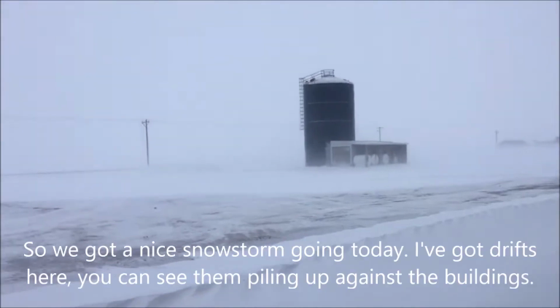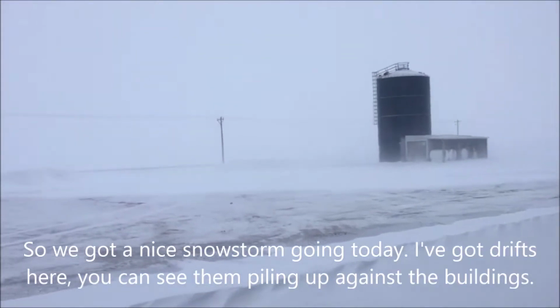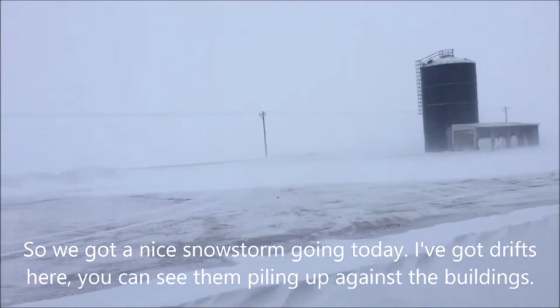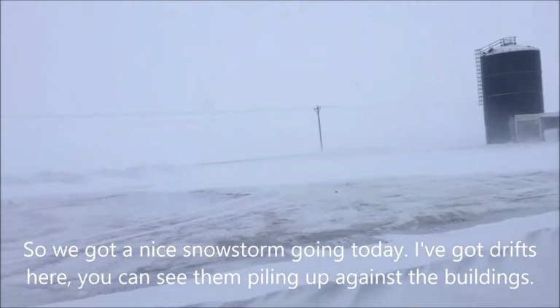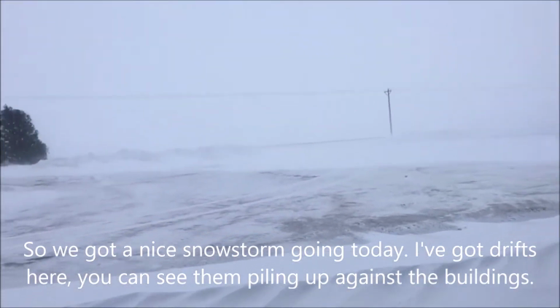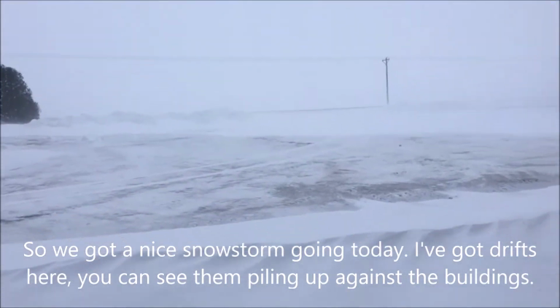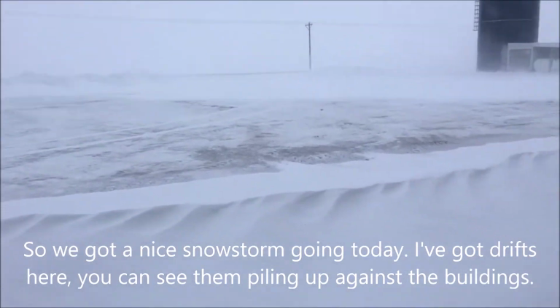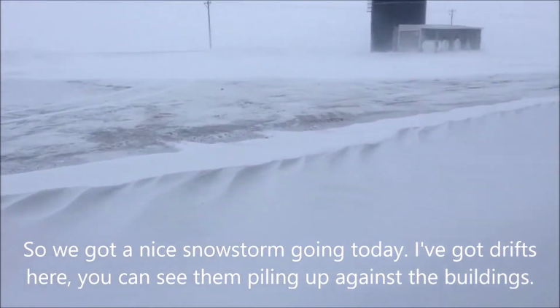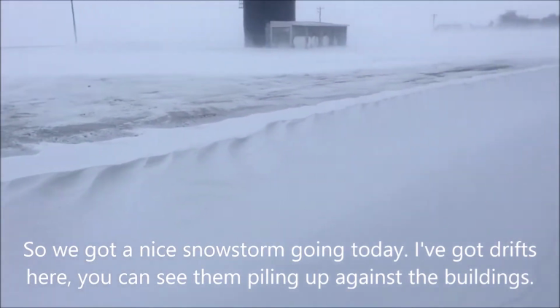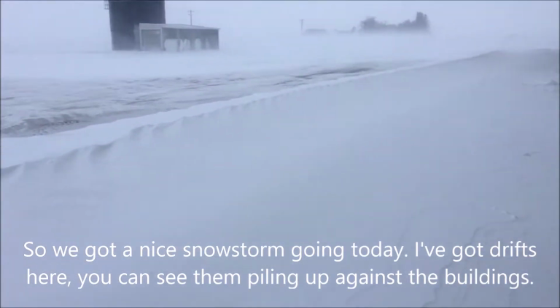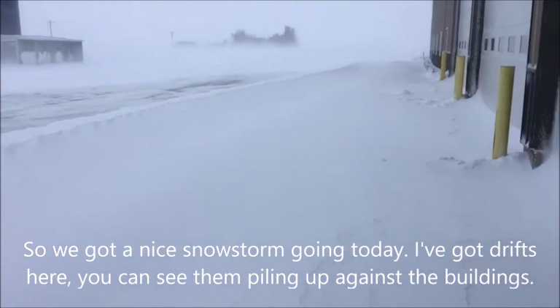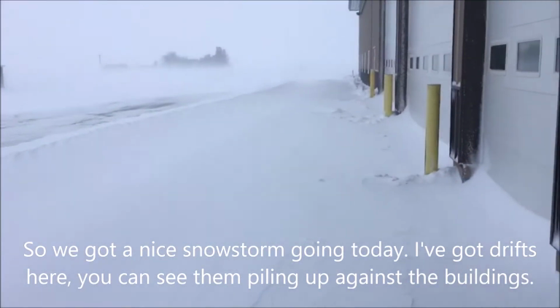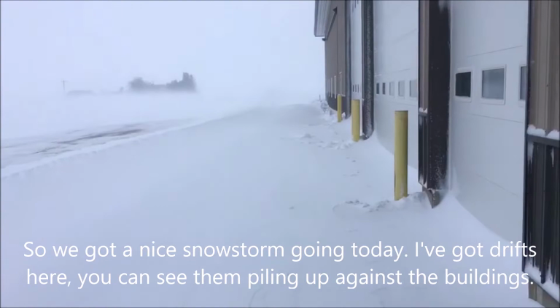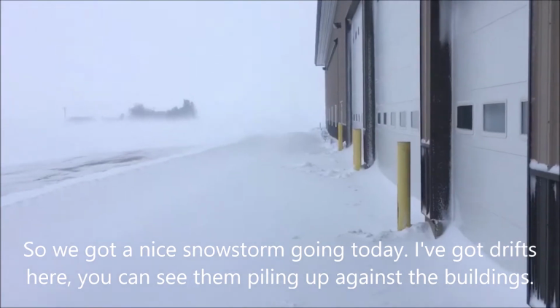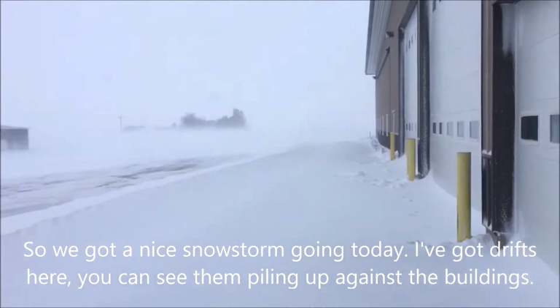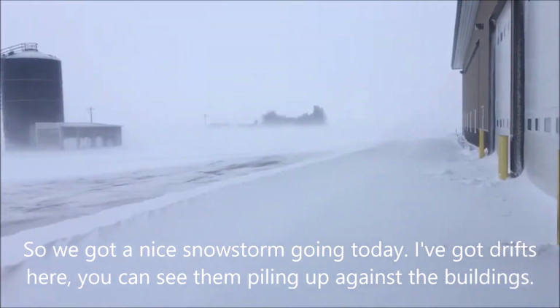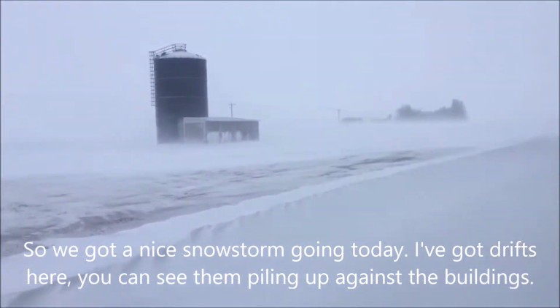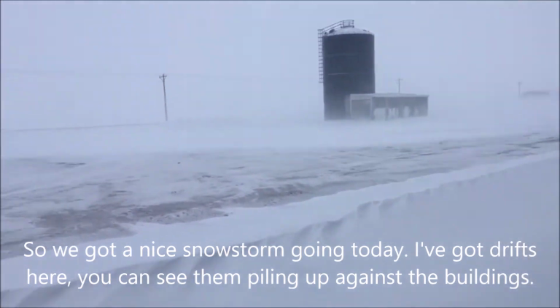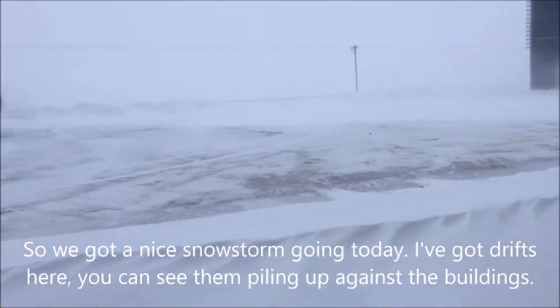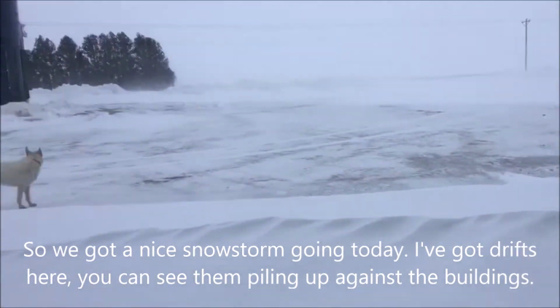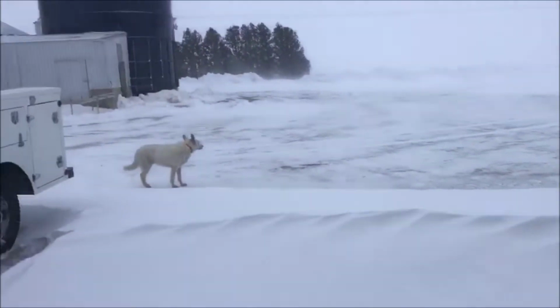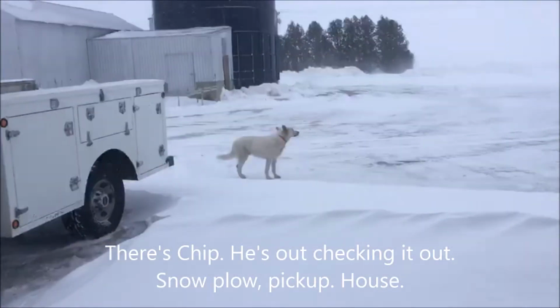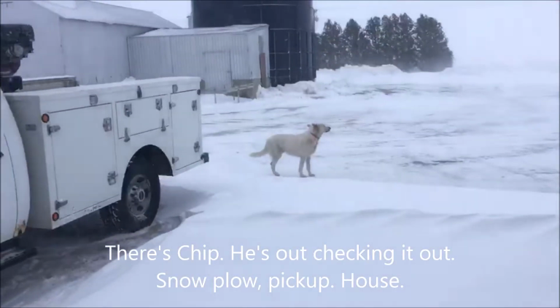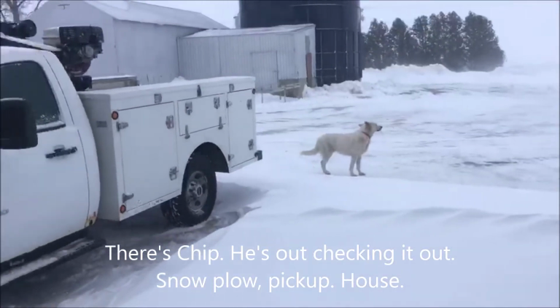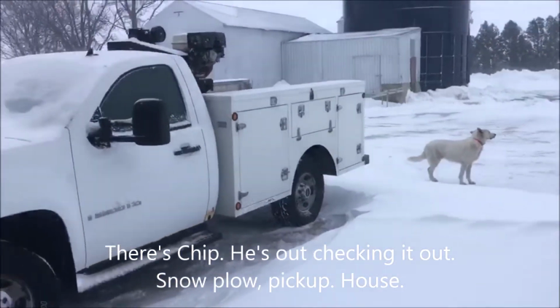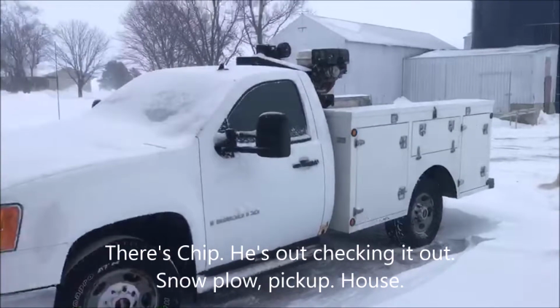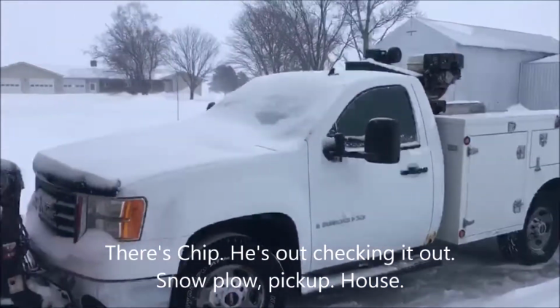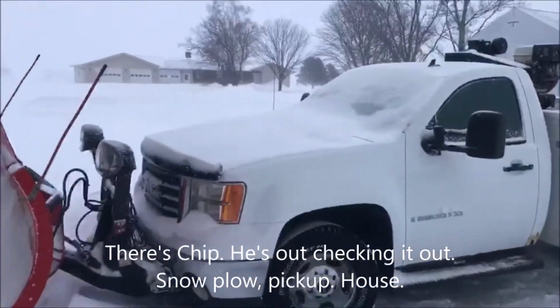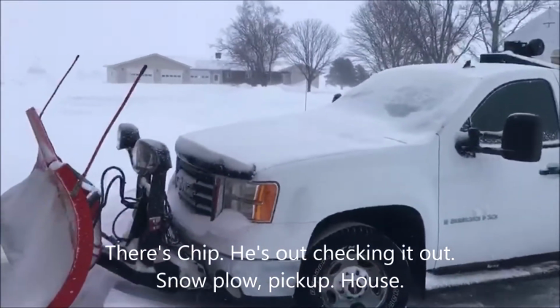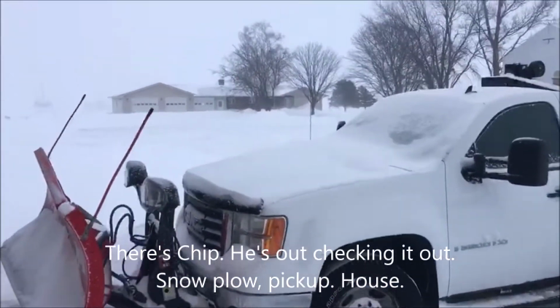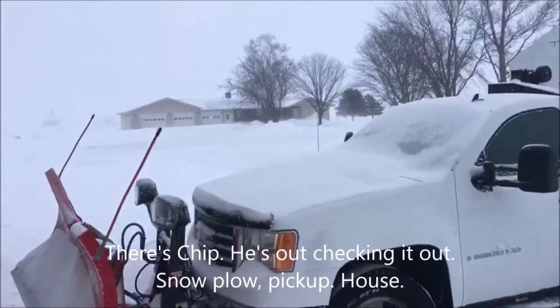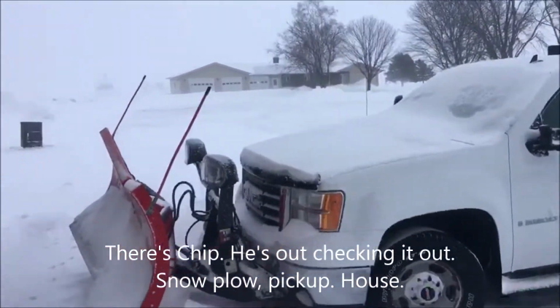So we got a nice snowstorm going today. We got drifts here — you can see them piling up against the buildings. There's Chip, he's out checking it out. Snow plow, pickup, house.